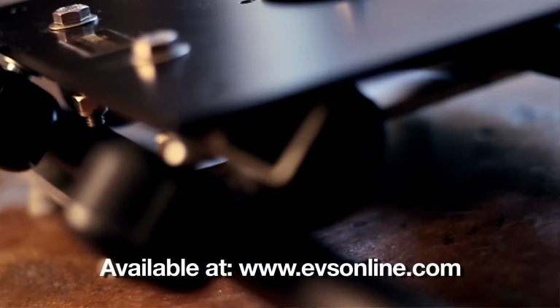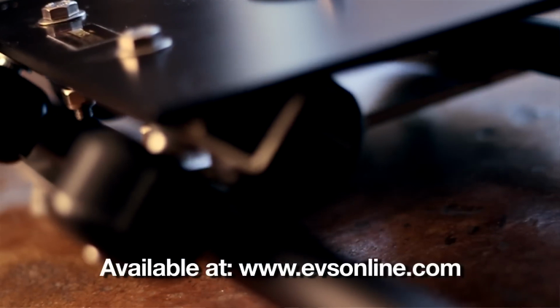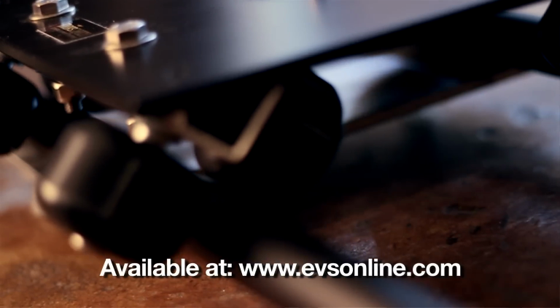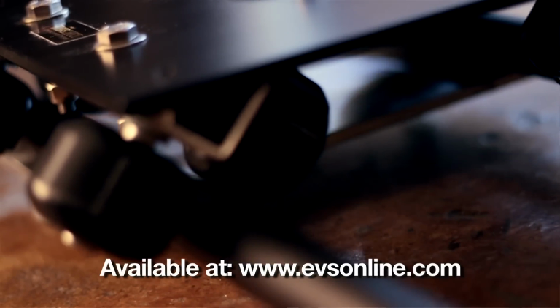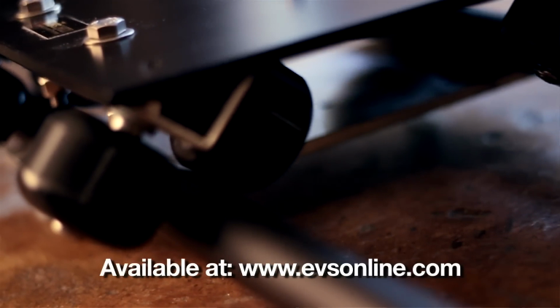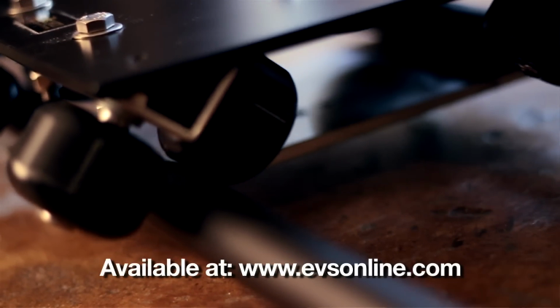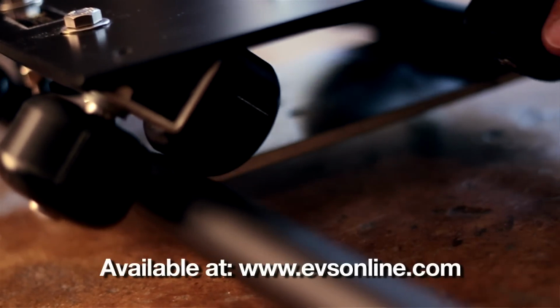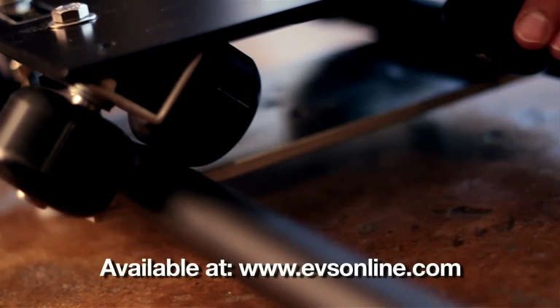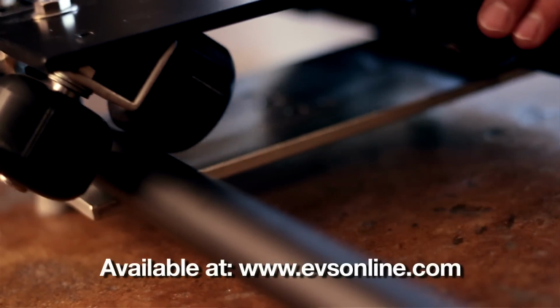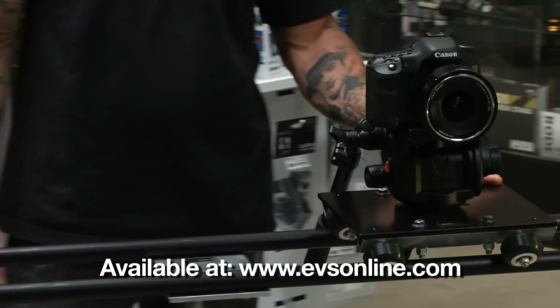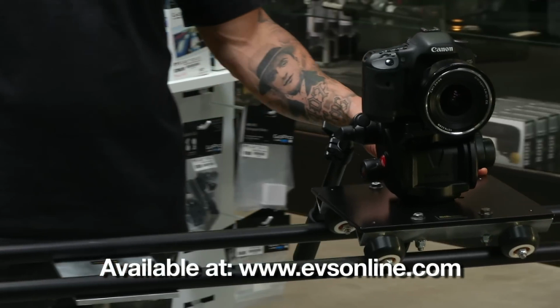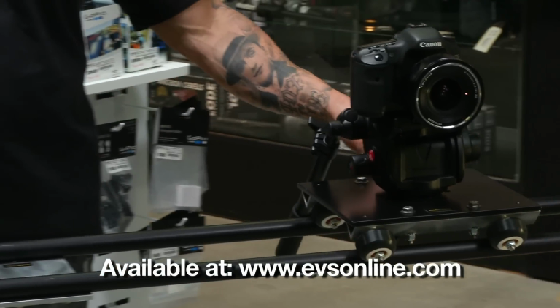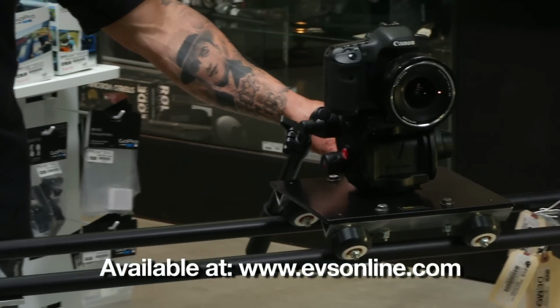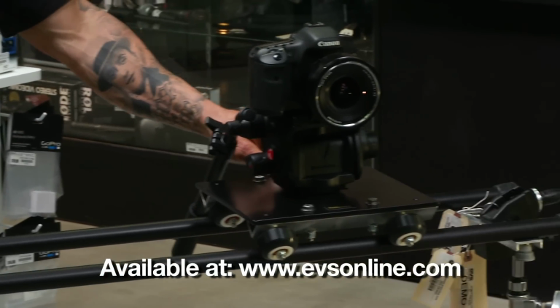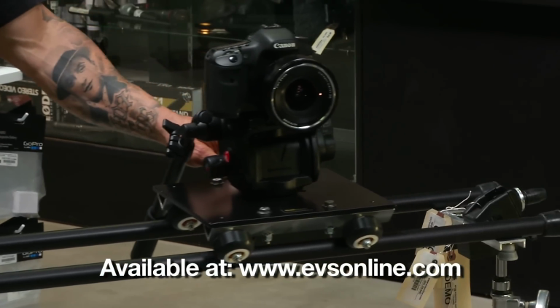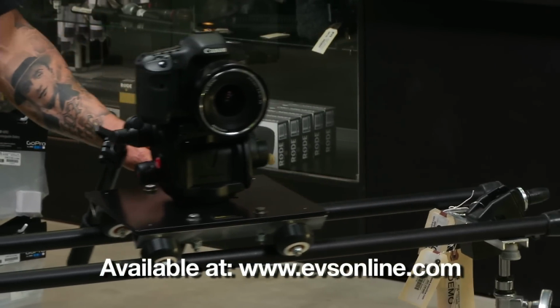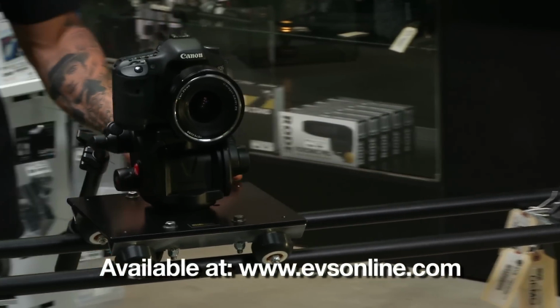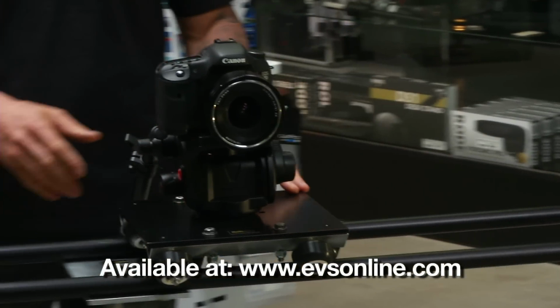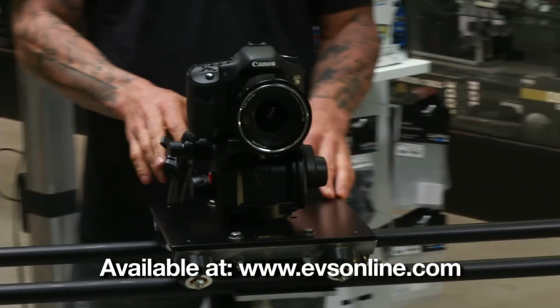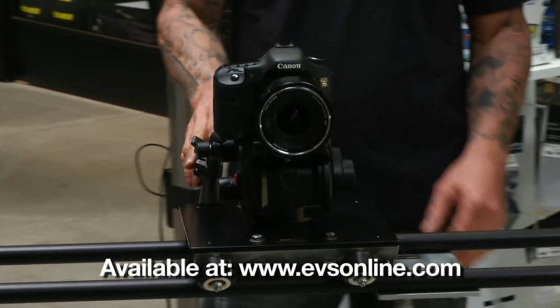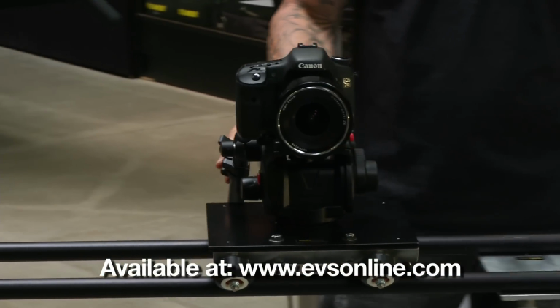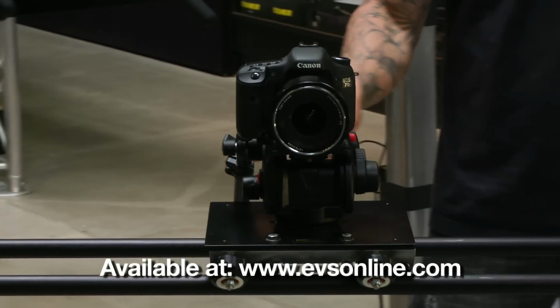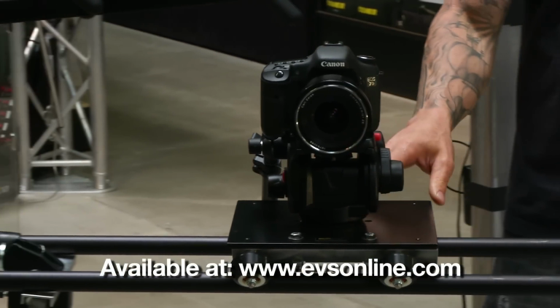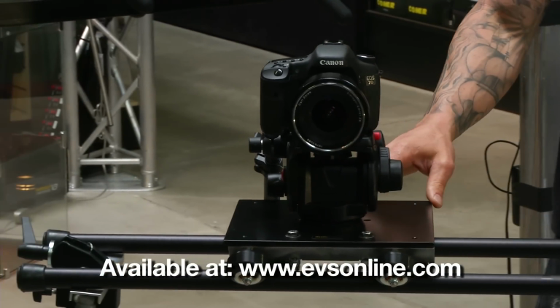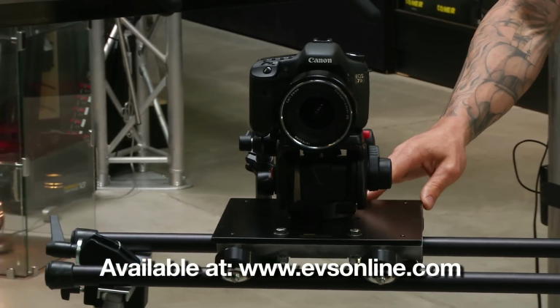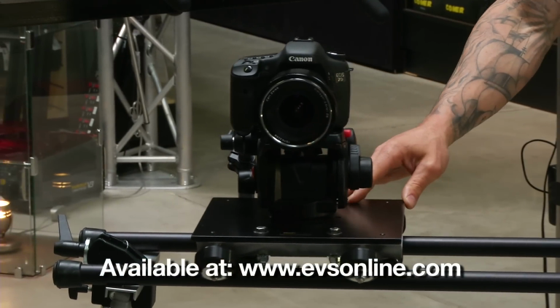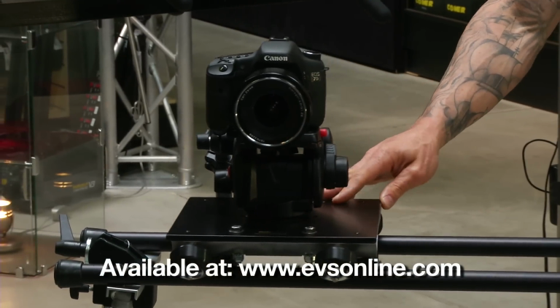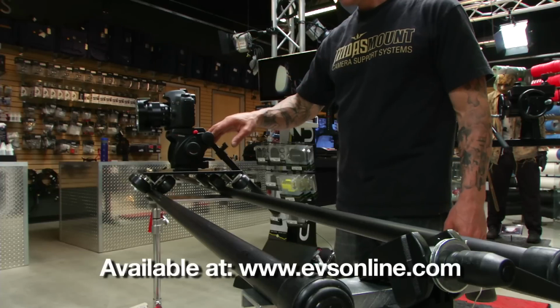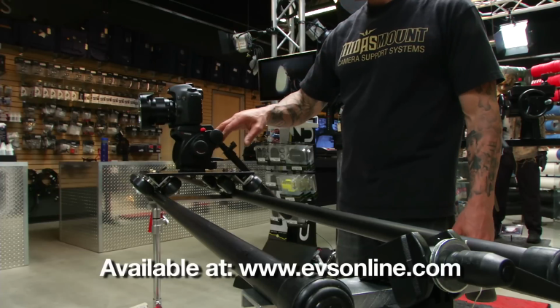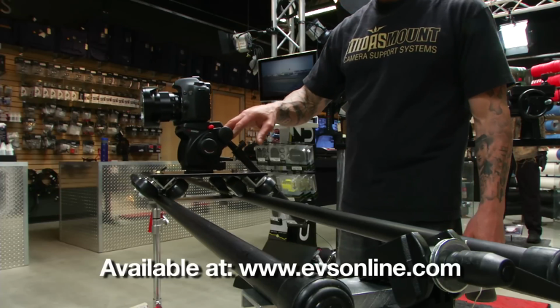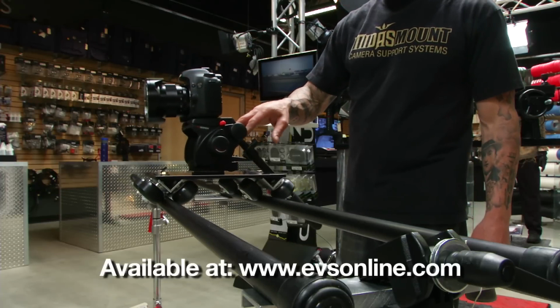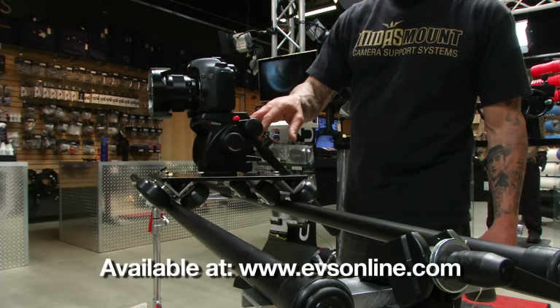This is an aluminum slider that we manufacture right here in Los Angeles. It's got a 10-inch wheelbase and comes in either 4-foot or 6-foot track lengths. Our slider is really simple to use in setup.